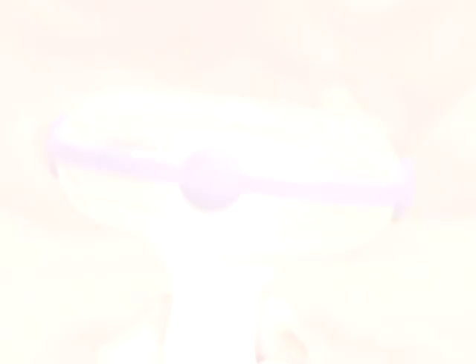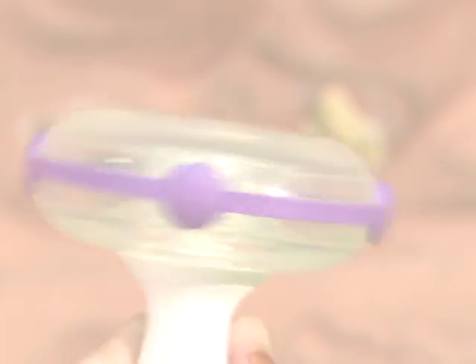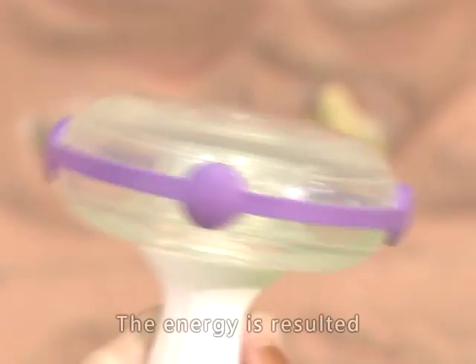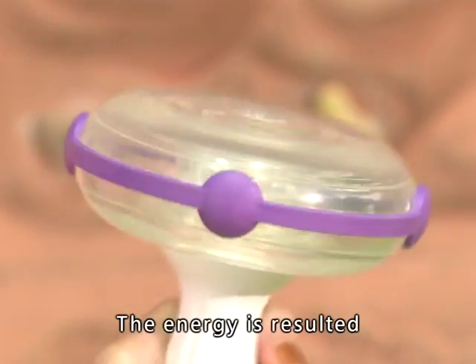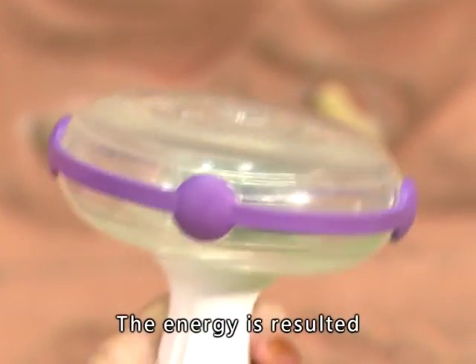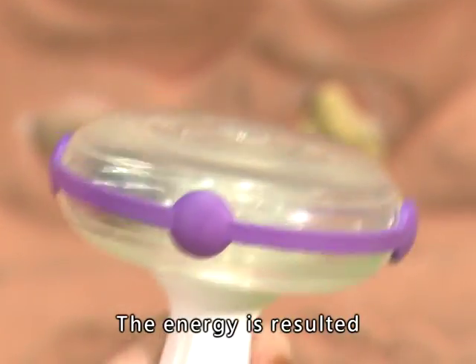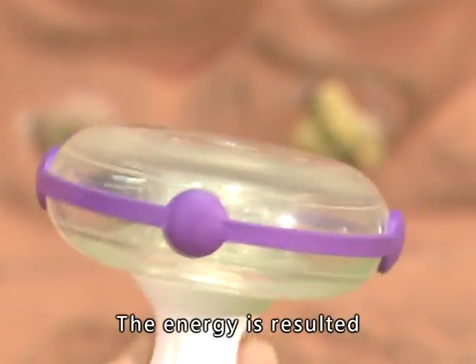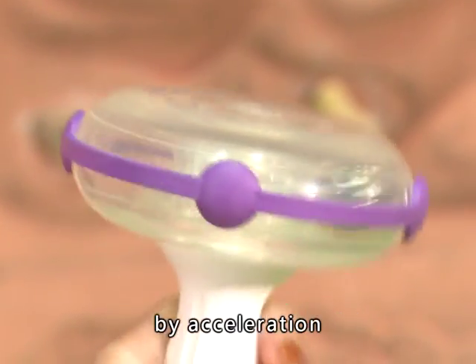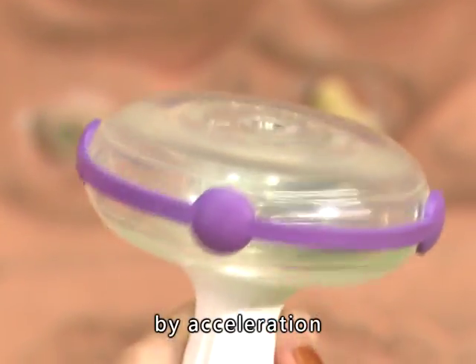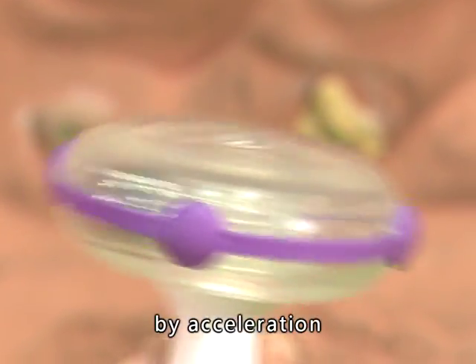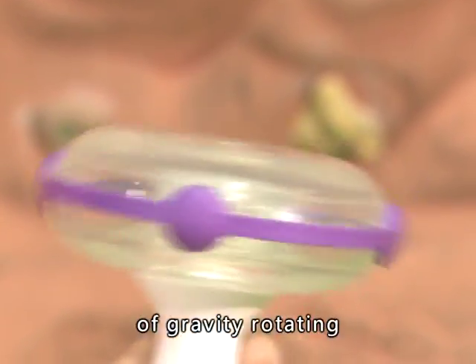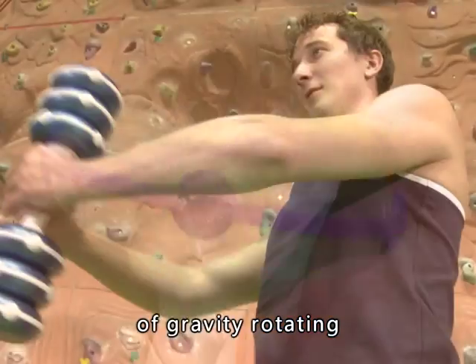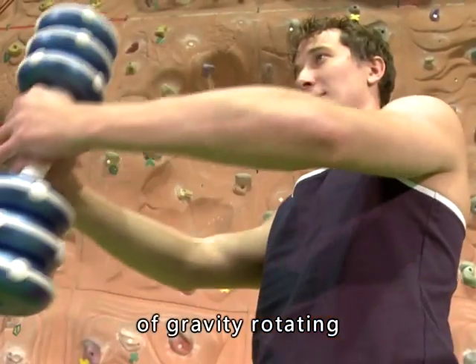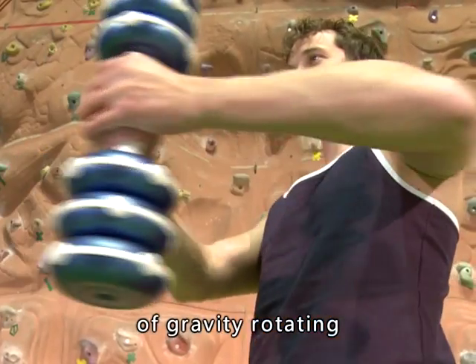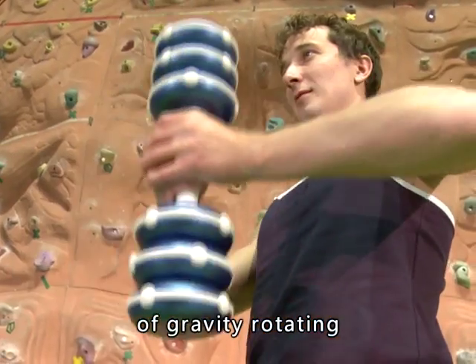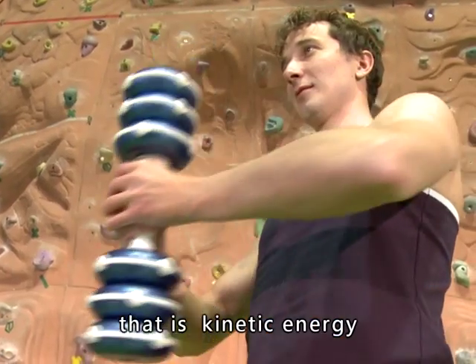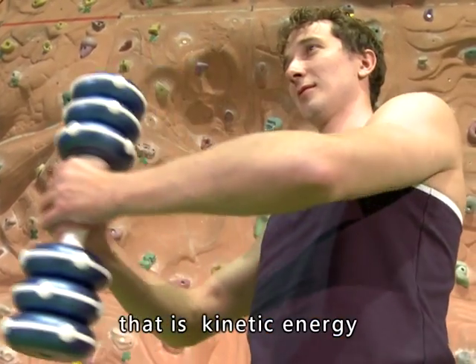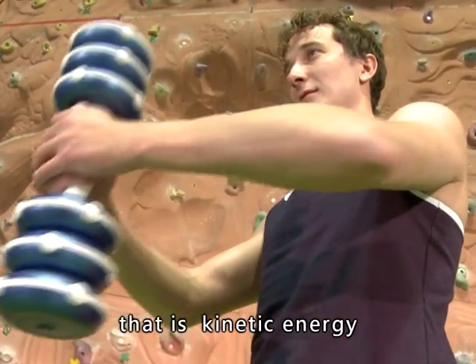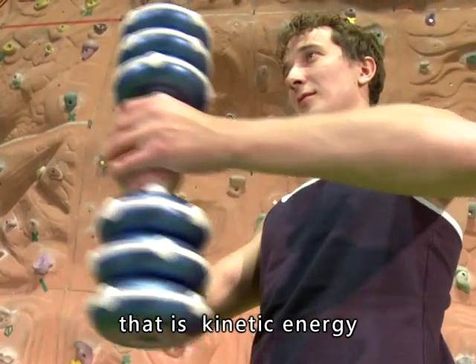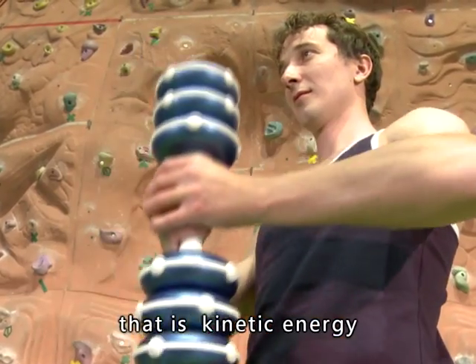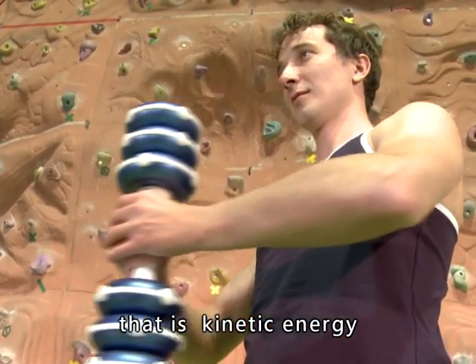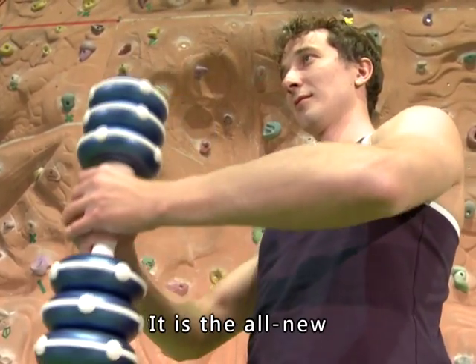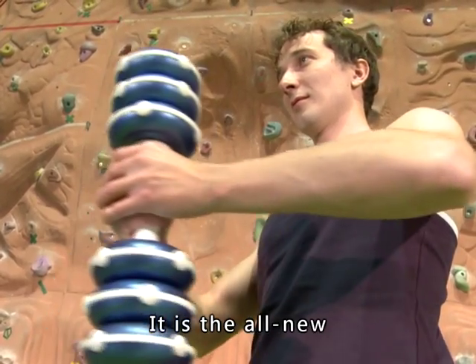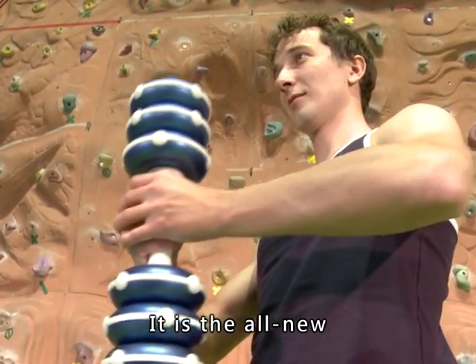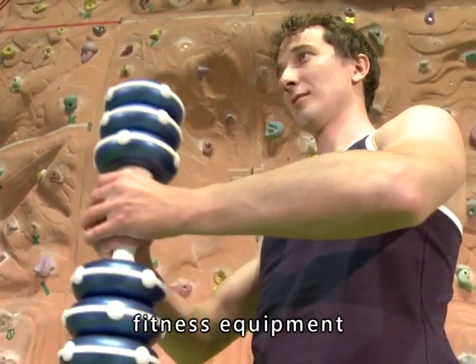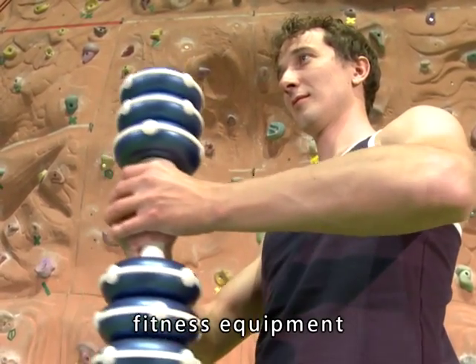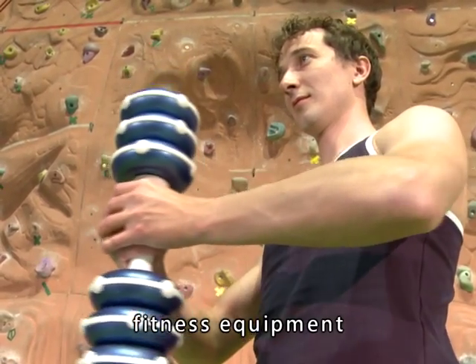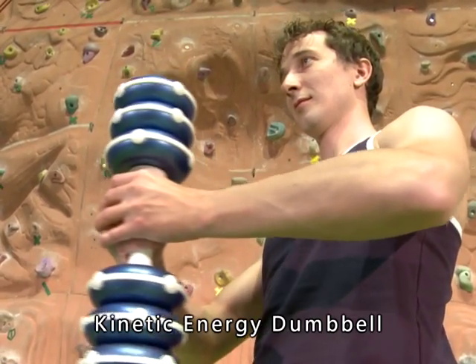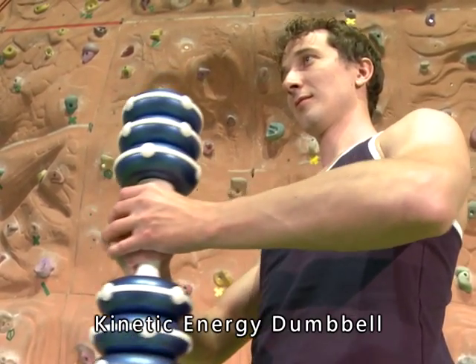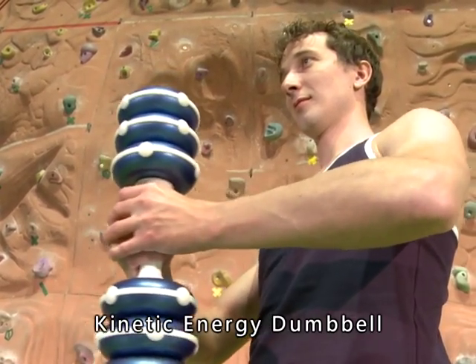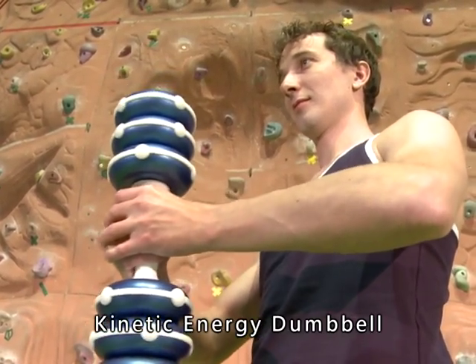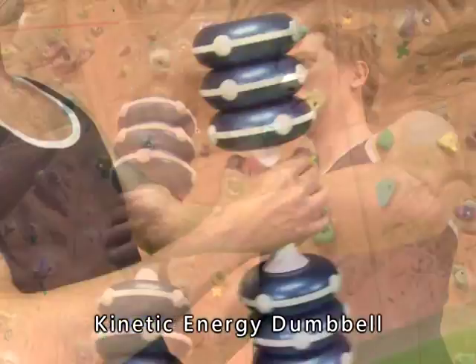The energy is resulted by acceleration of gravity rotating — that is, kinetic energy. It's the all-new fitness equipment: the Kinetic Energy Dumbbell.